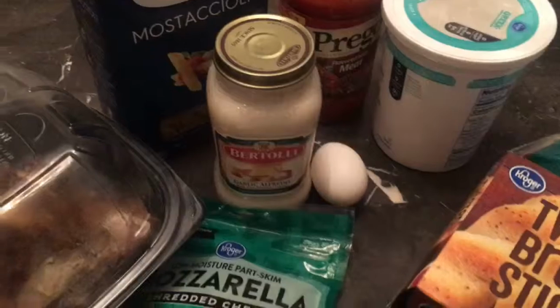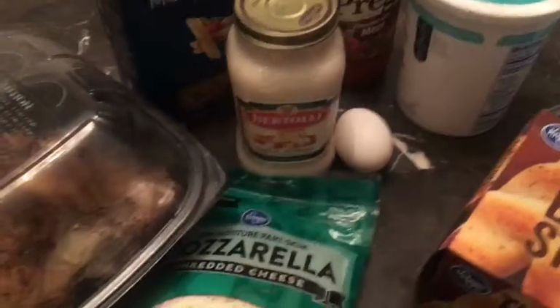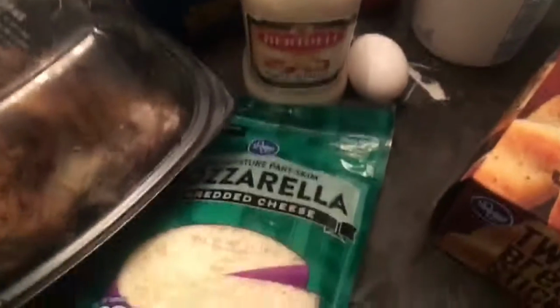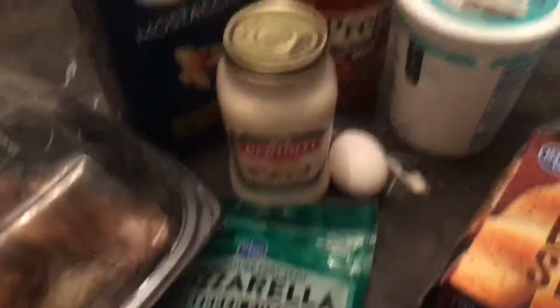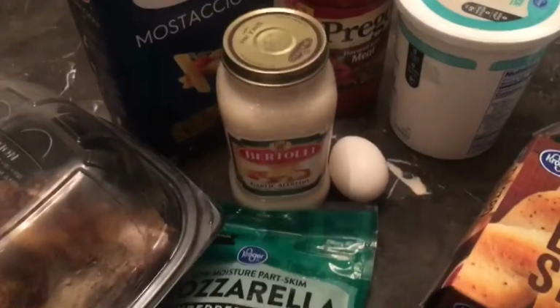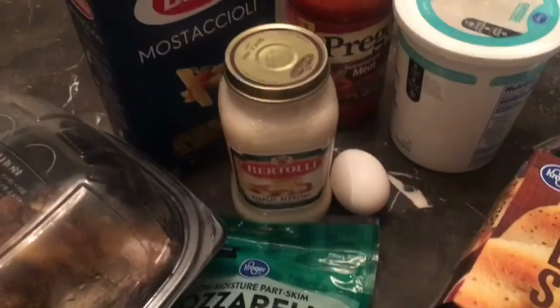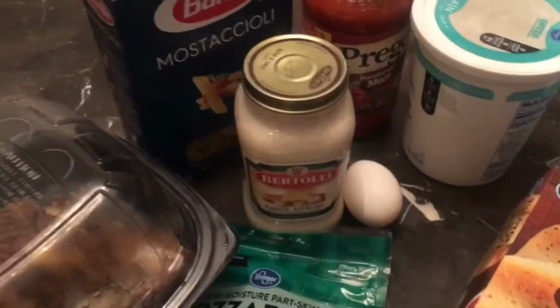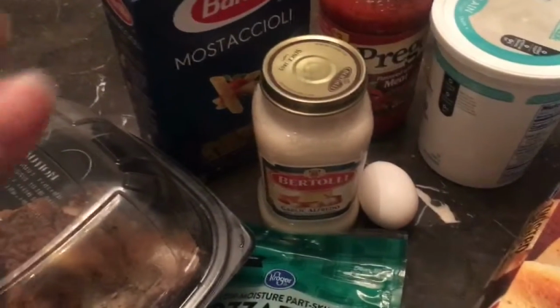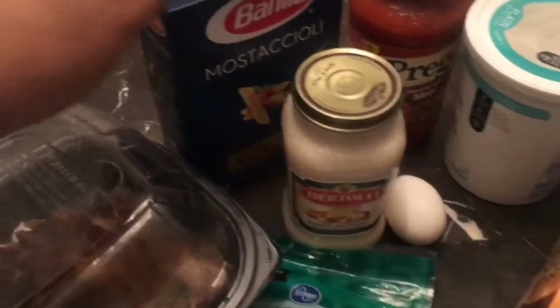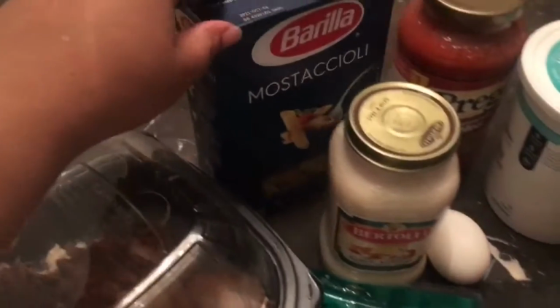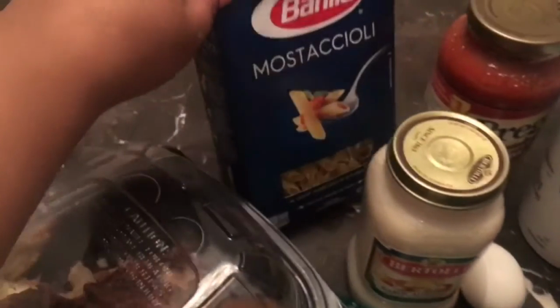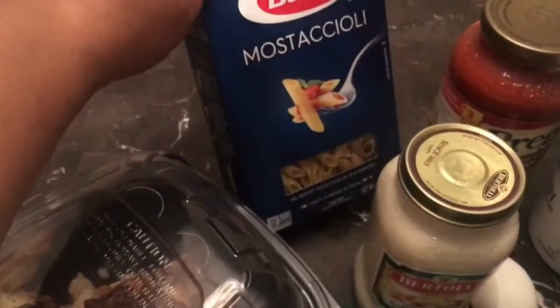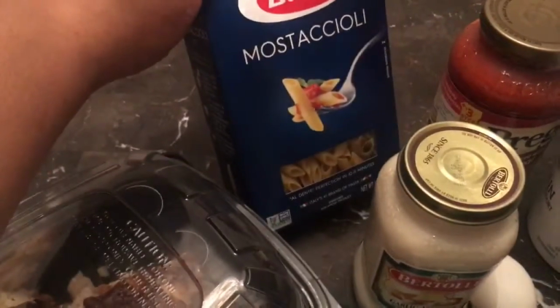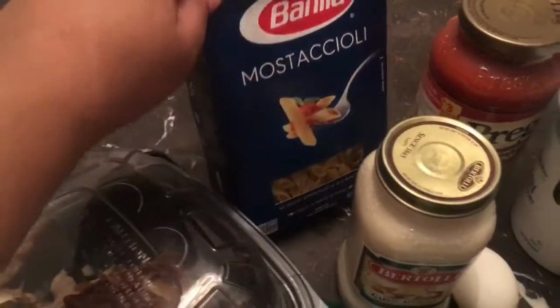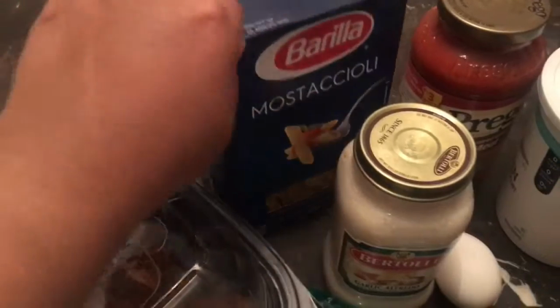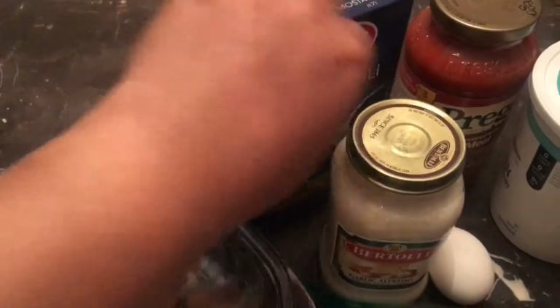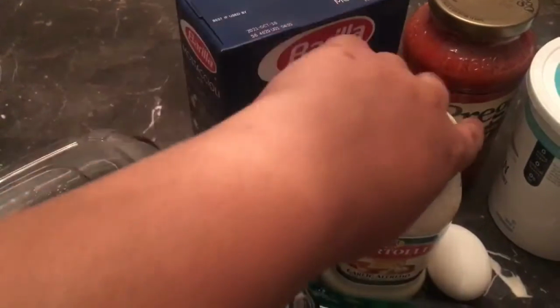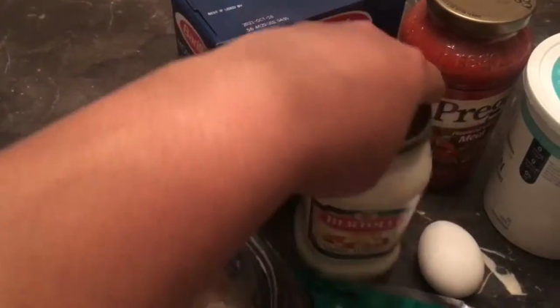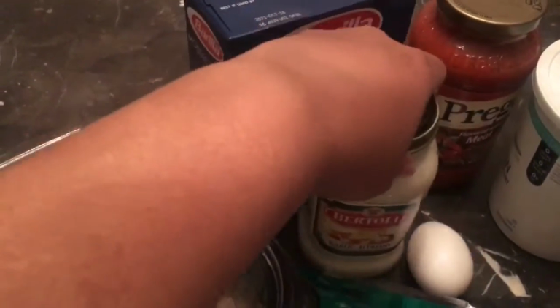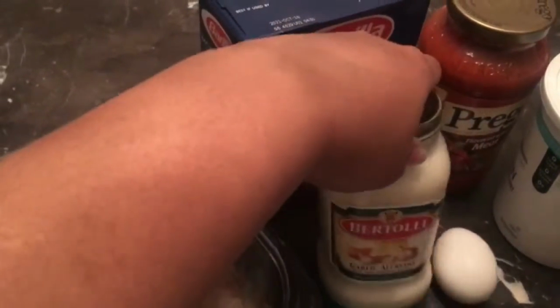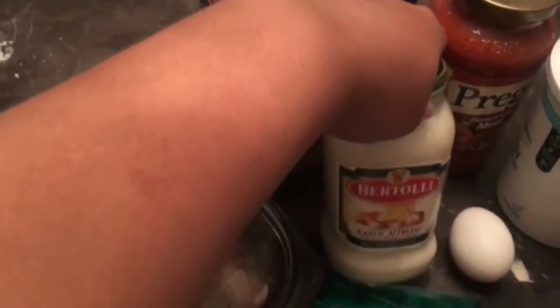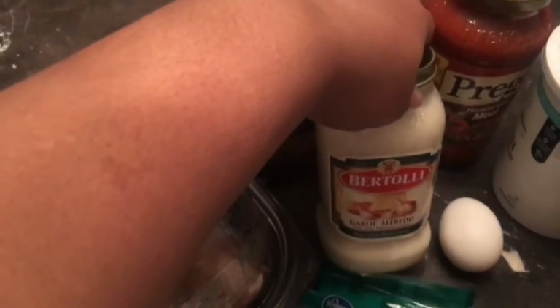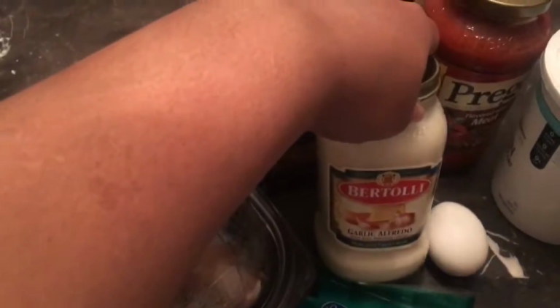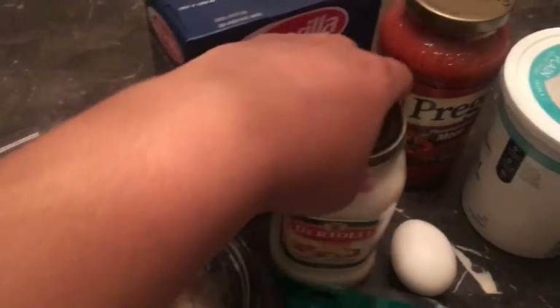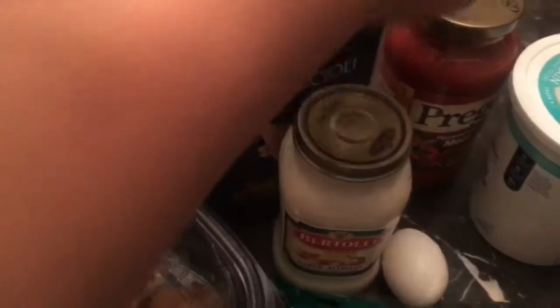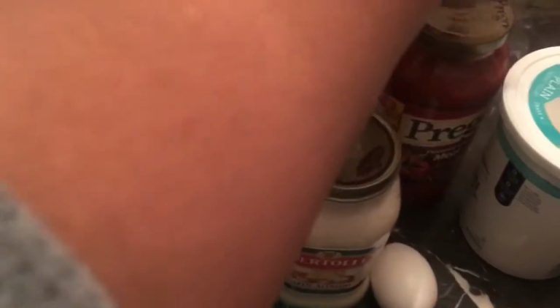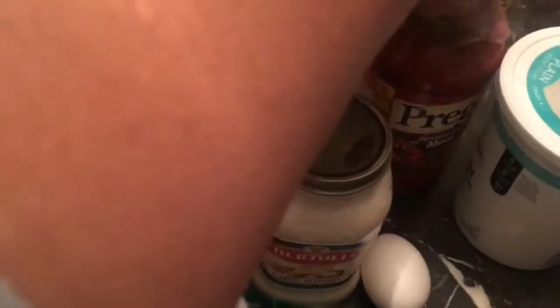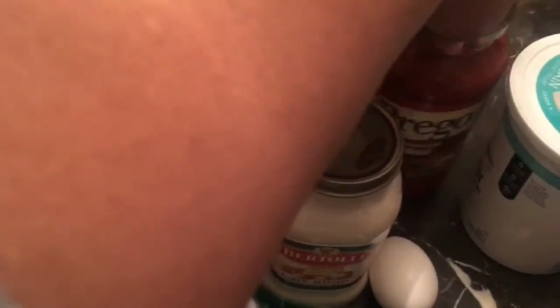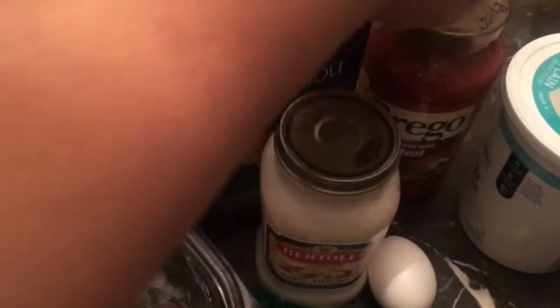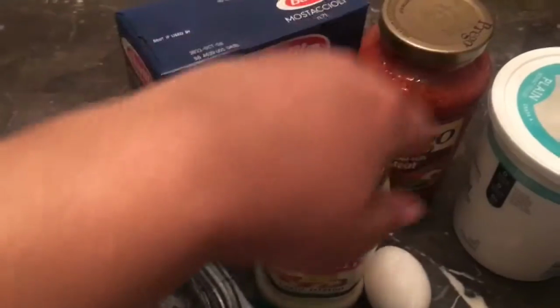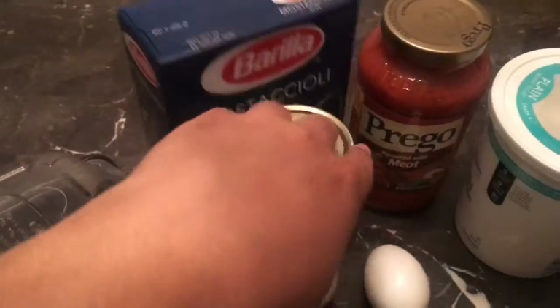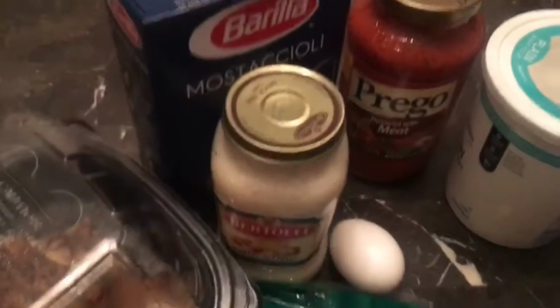What's up my YCFF family. This video right here I made a quick easy meal — chicken masticcioli with breadsticks and salad on the side, and right here are the ingredients that I chose to use.